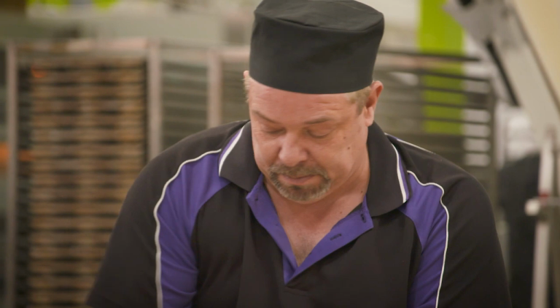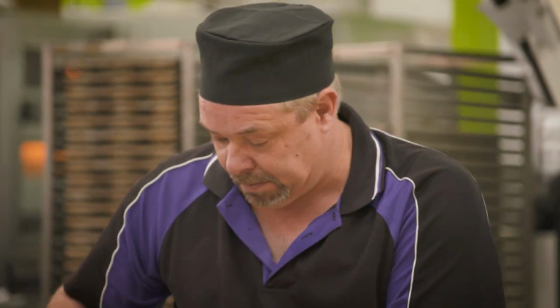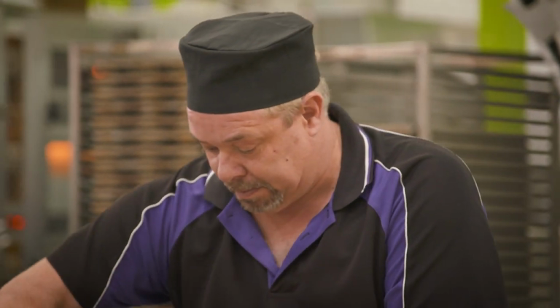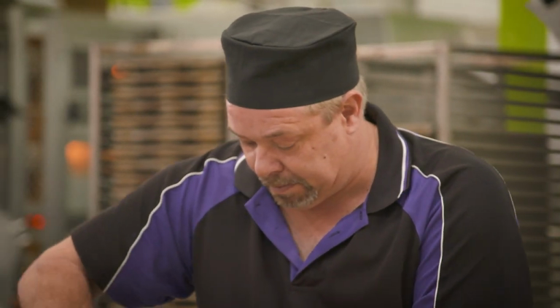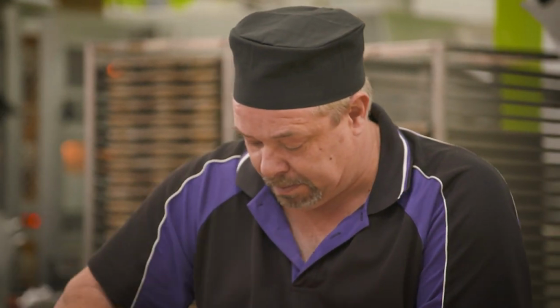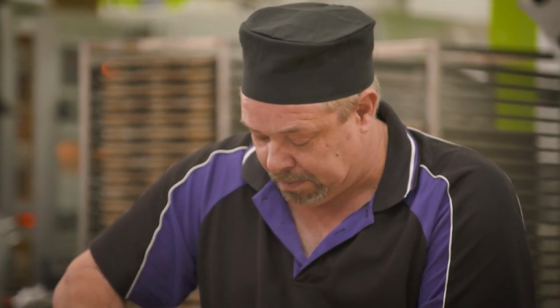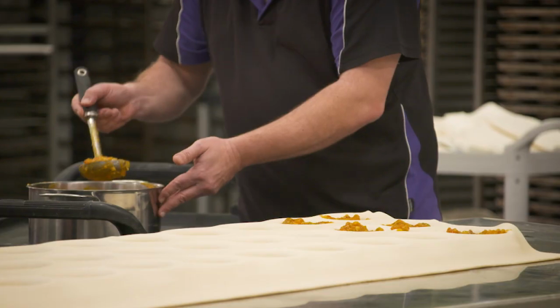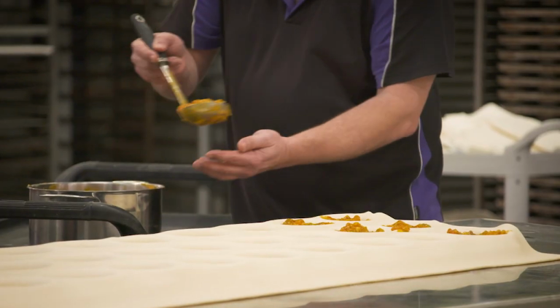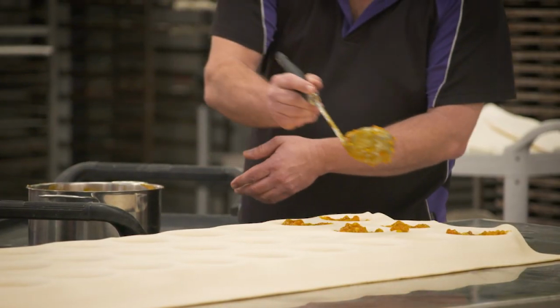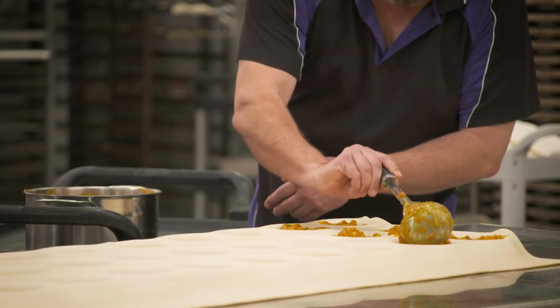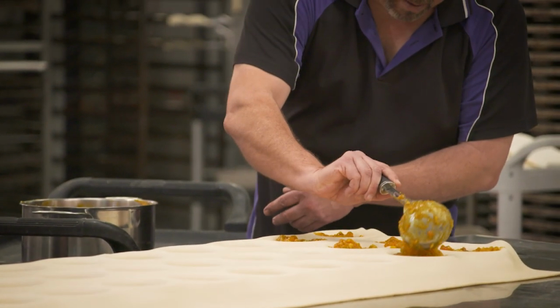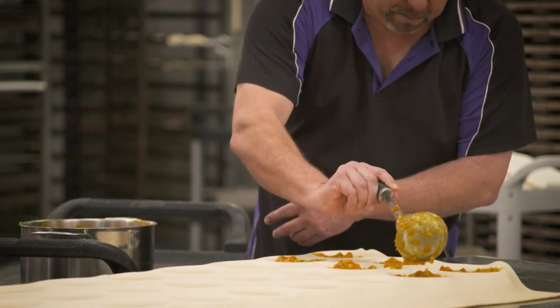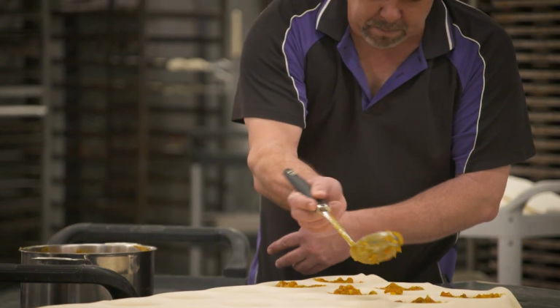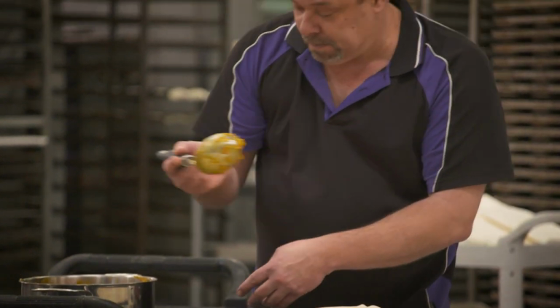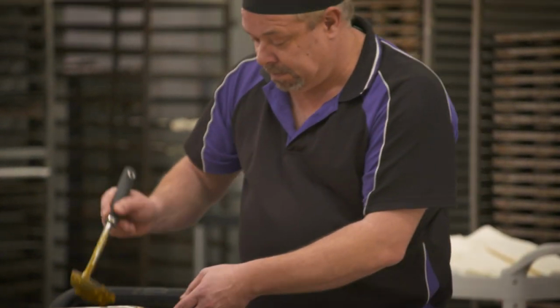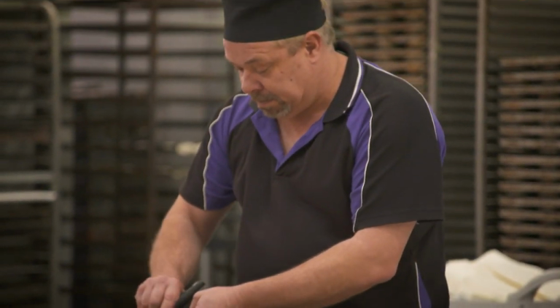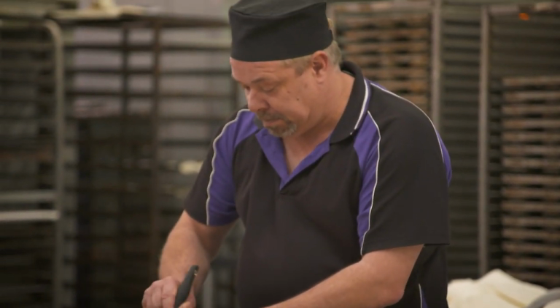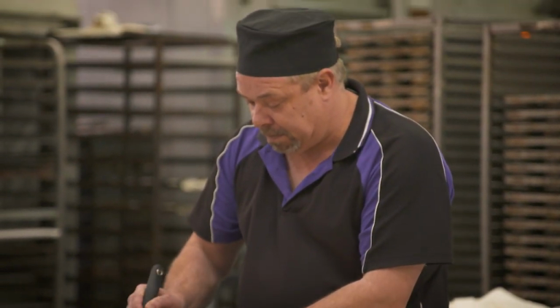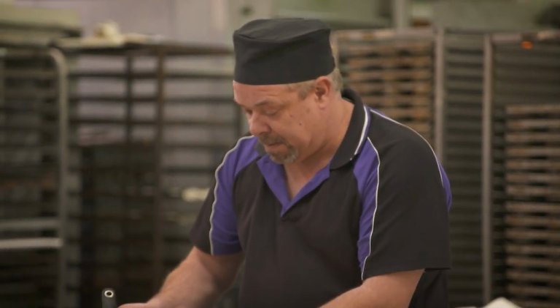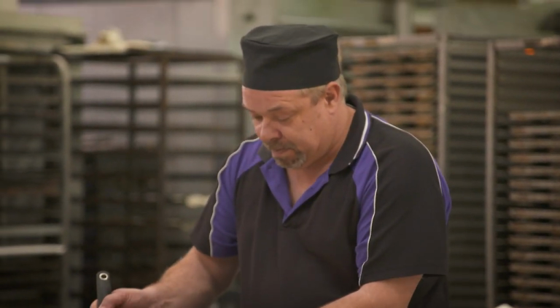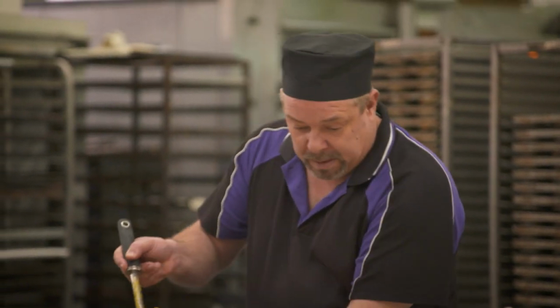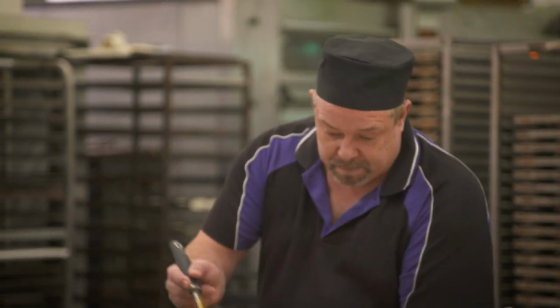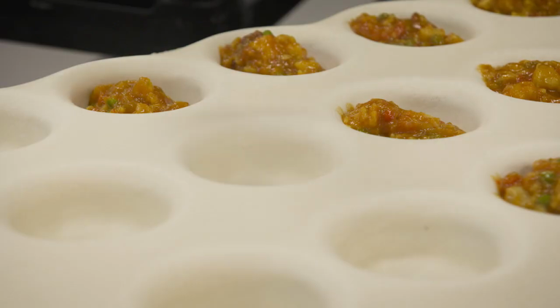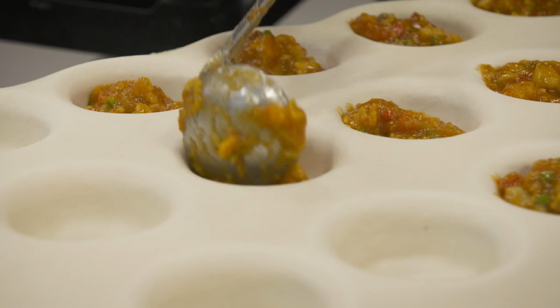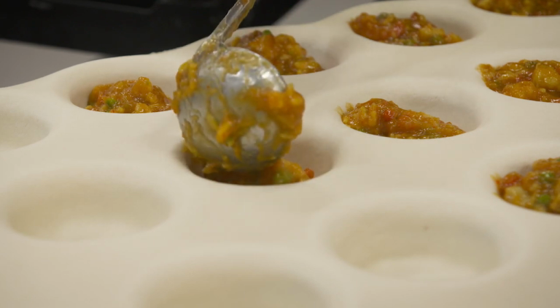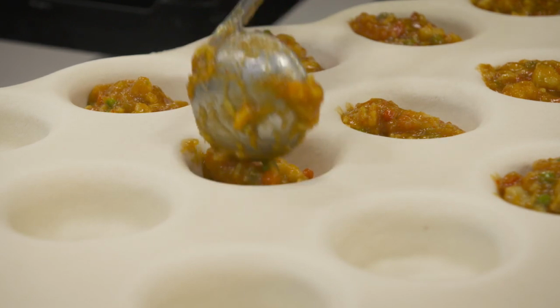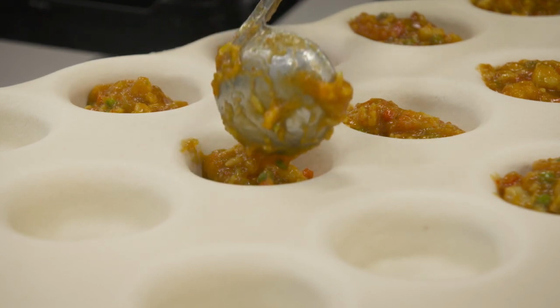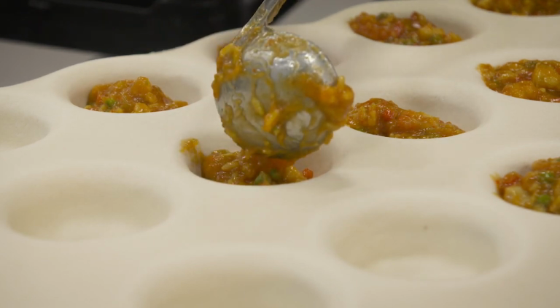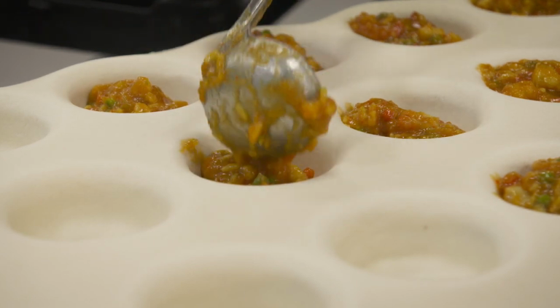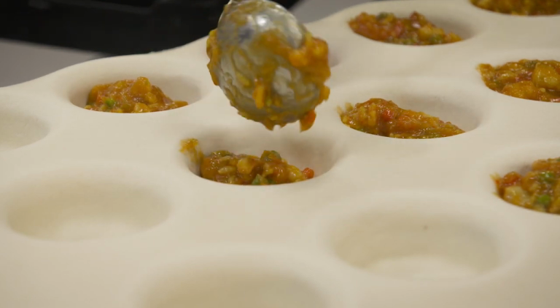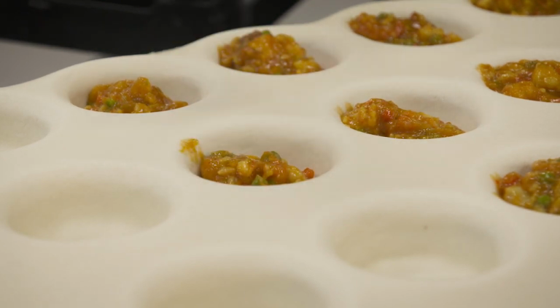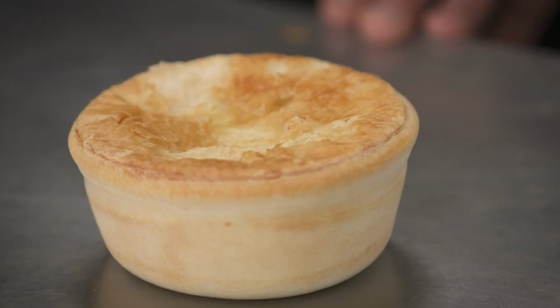Gary Fellows is a pastry chef by trade and the bakery manager here at Miami Bakehouse, which over the years has taken out more than 750 awards. It's a big operation with a big heart — they should be proud of how hands-on they are.